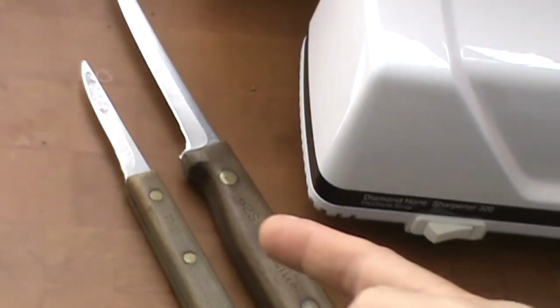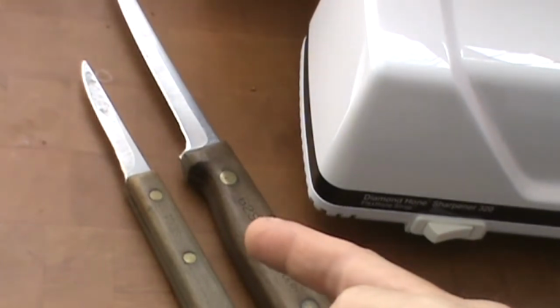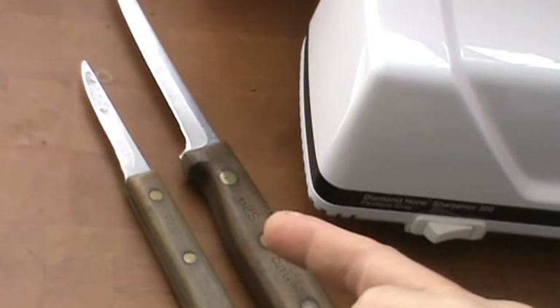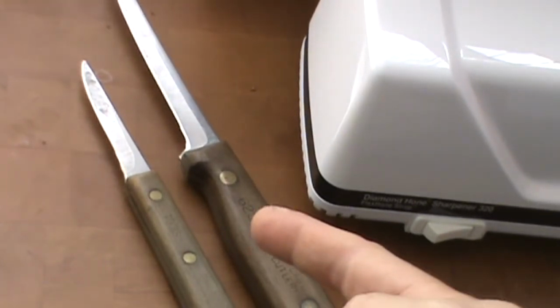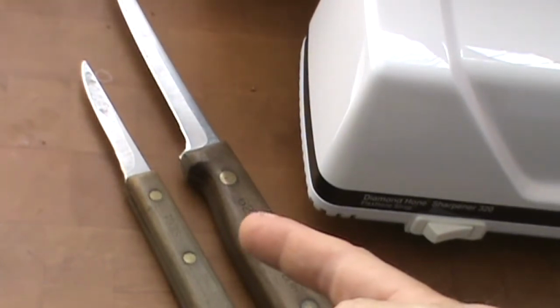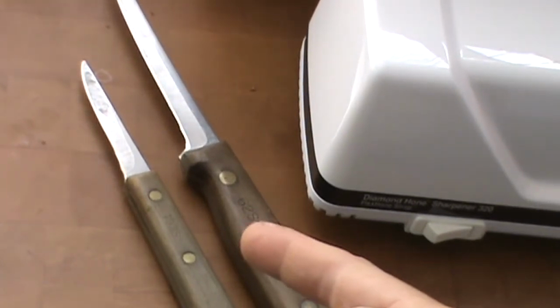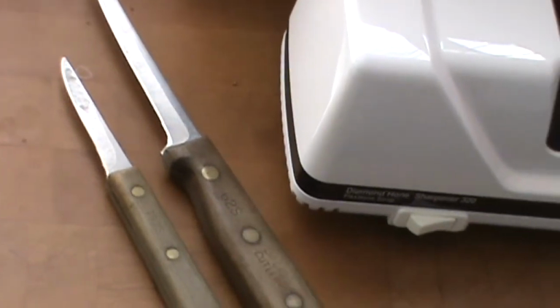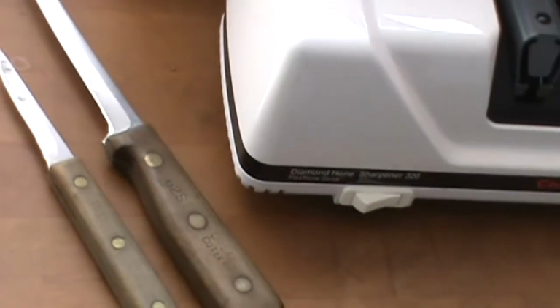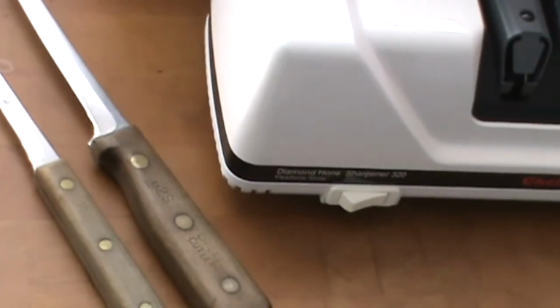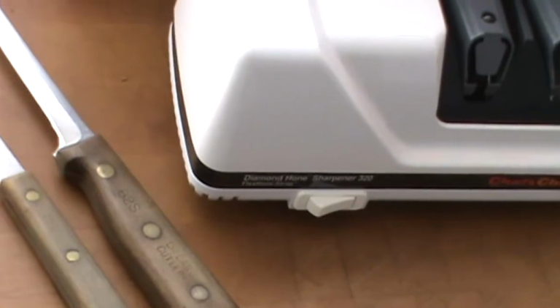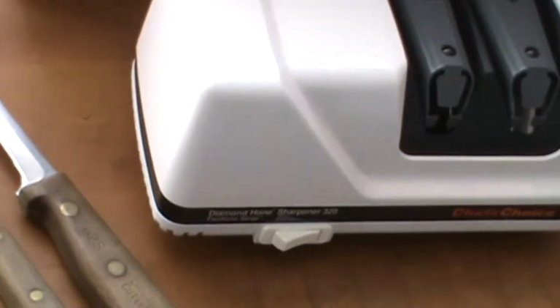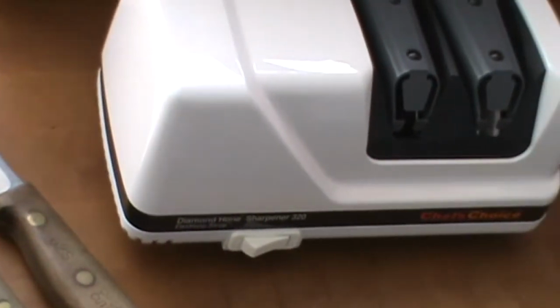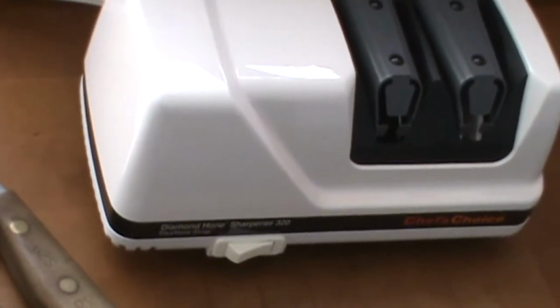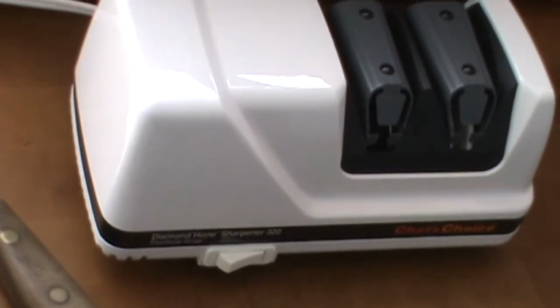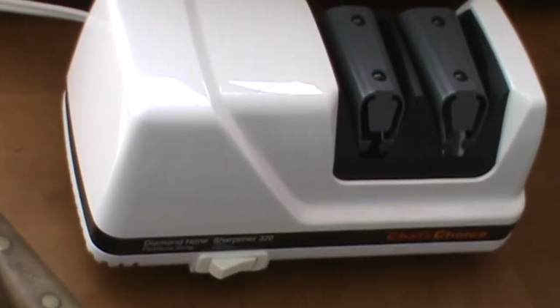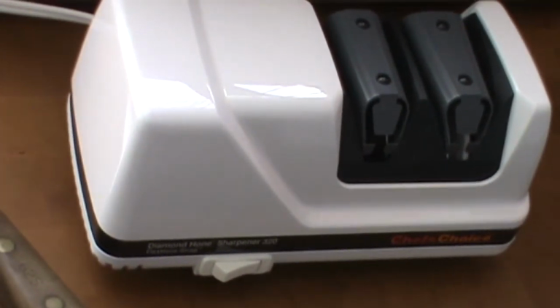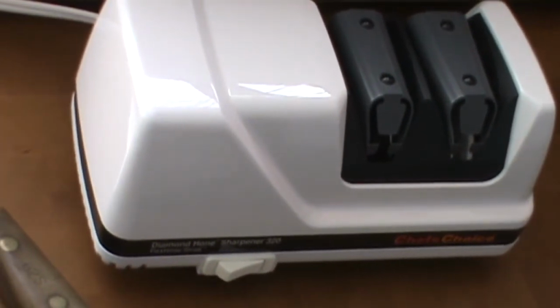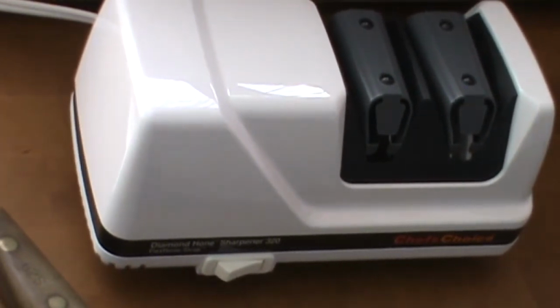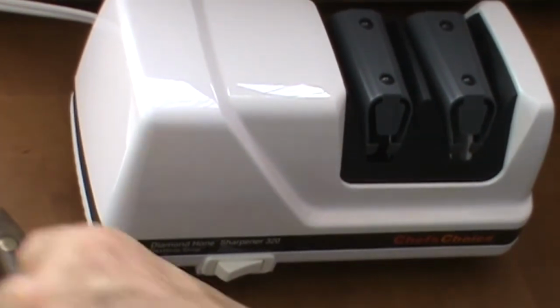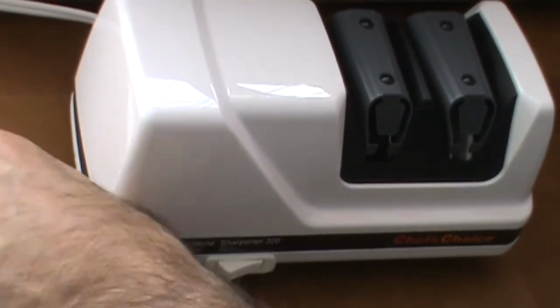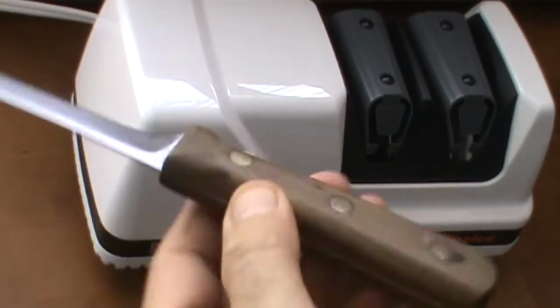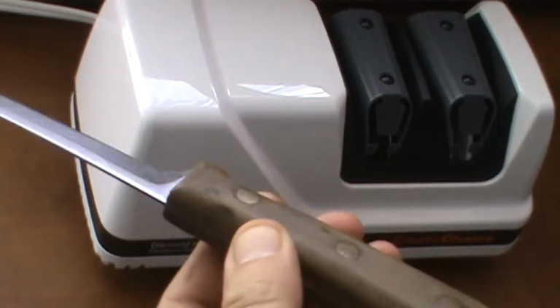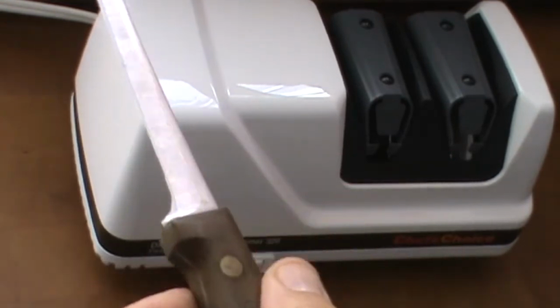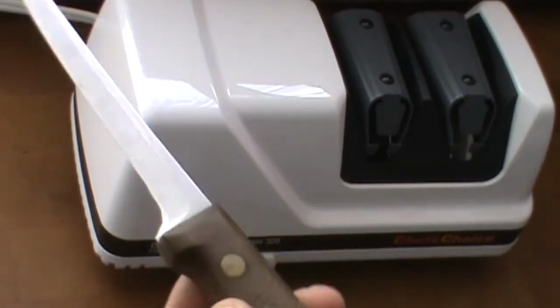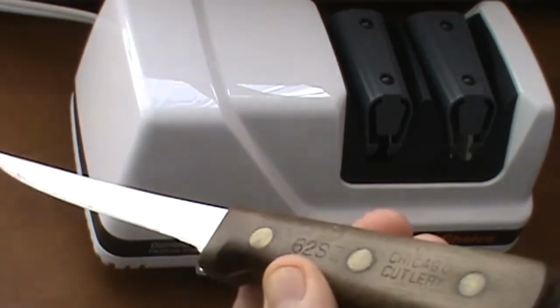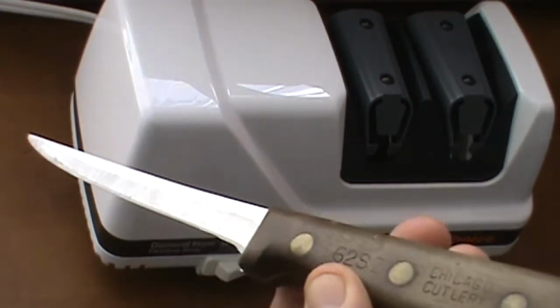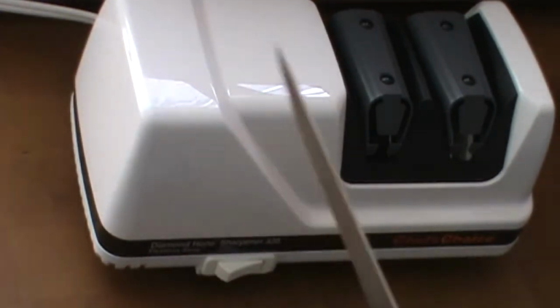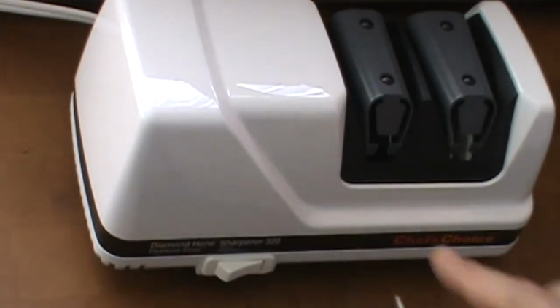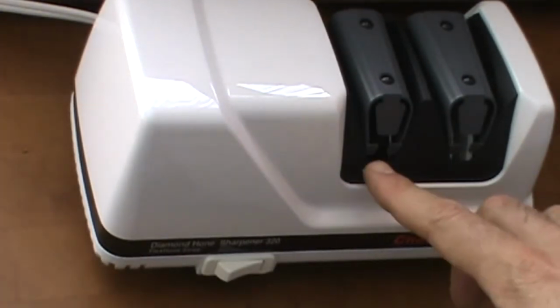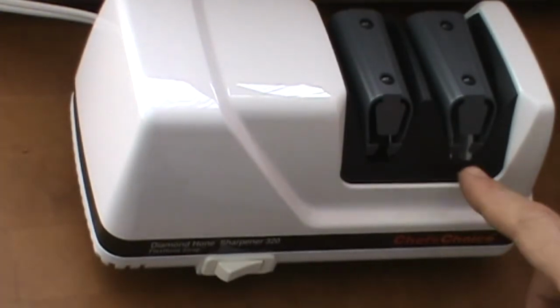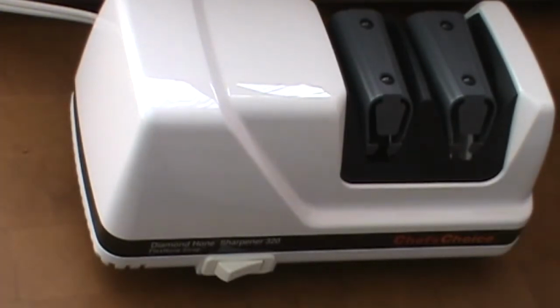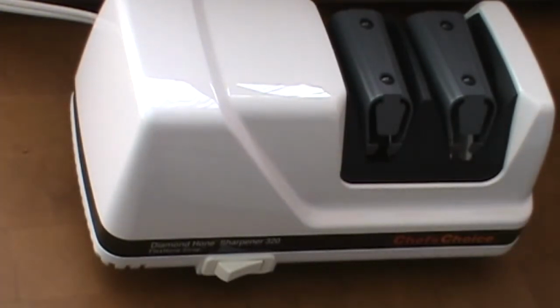I've got two of my neighbor's knives here. Look at those old things. Some people like to cook with the old-school stuff, and this is a perfect example here. We're gonna start with stage one and move to stage two.